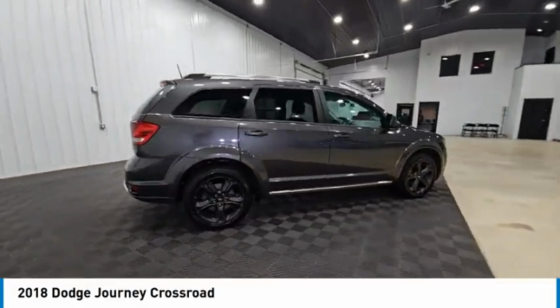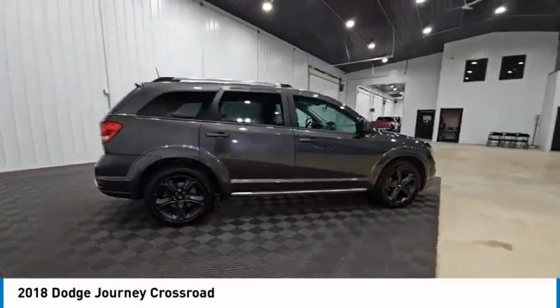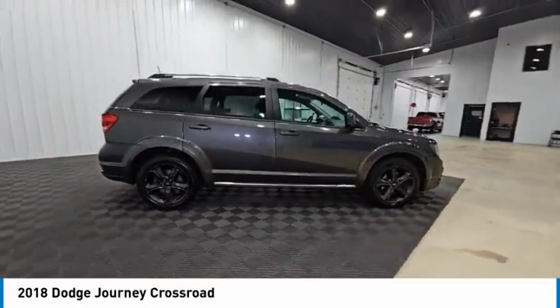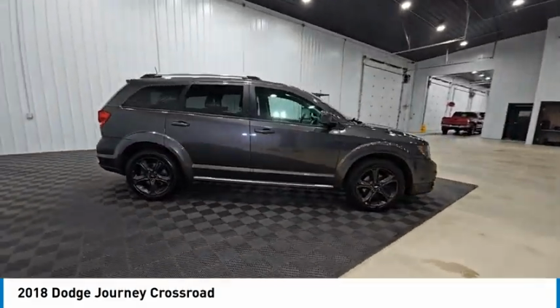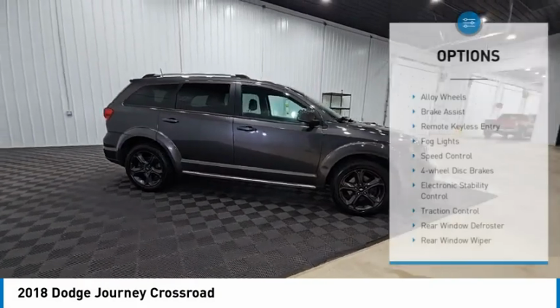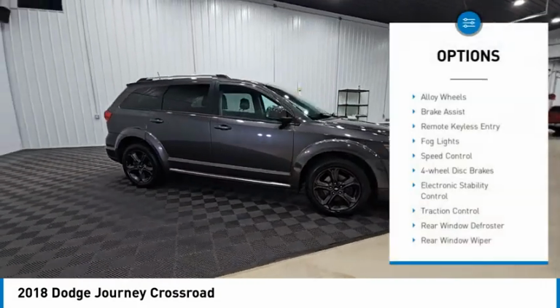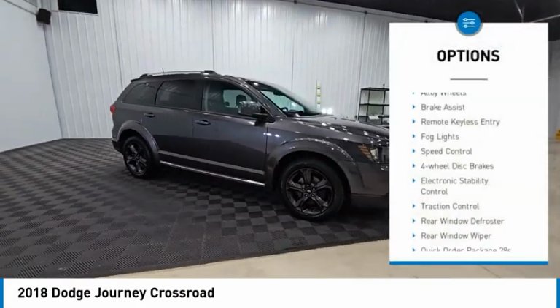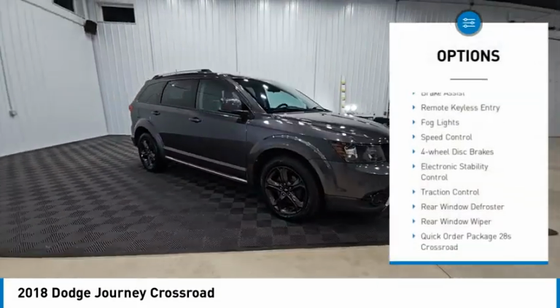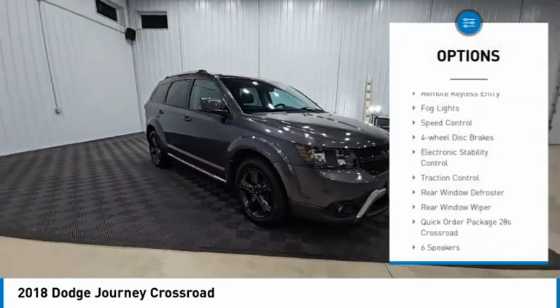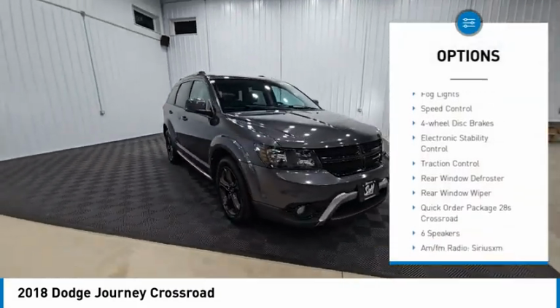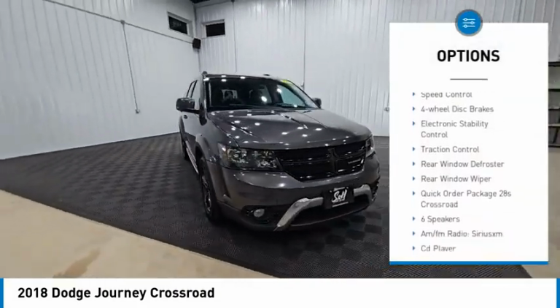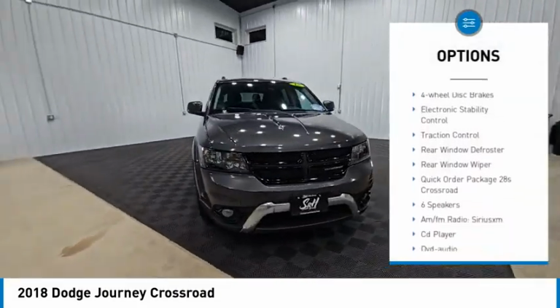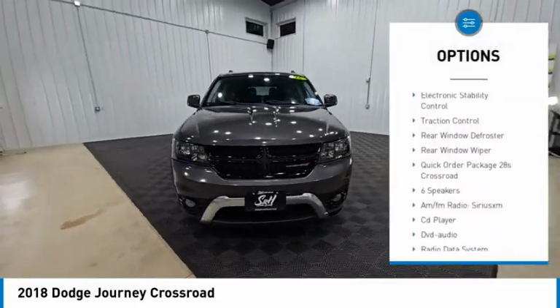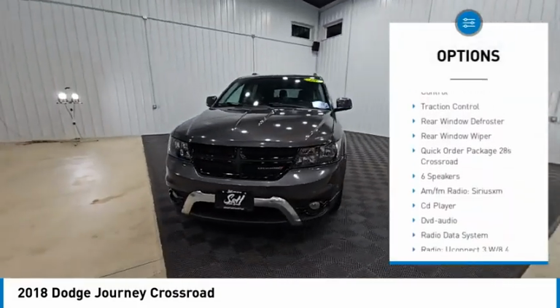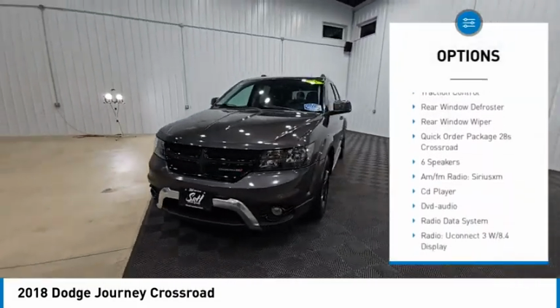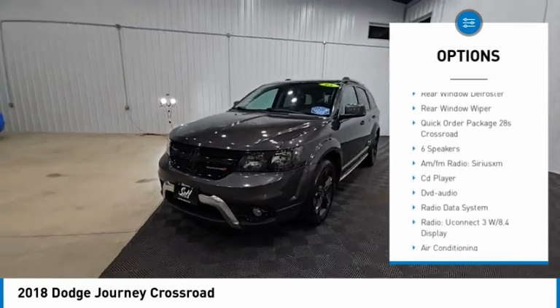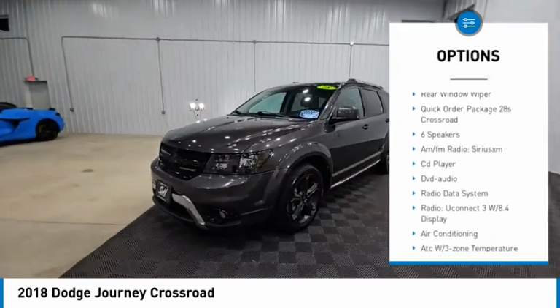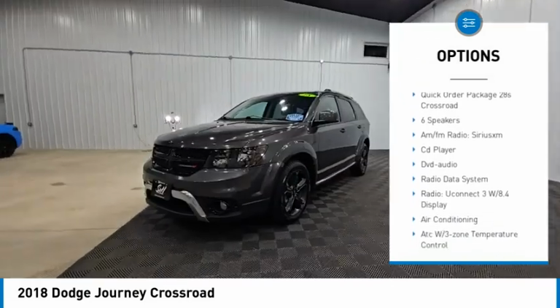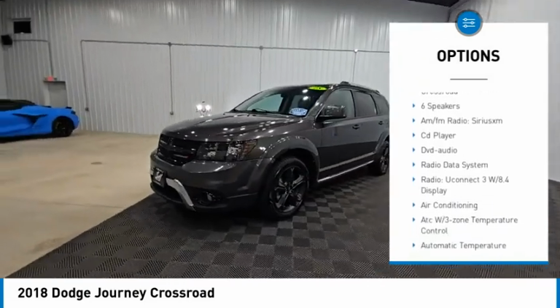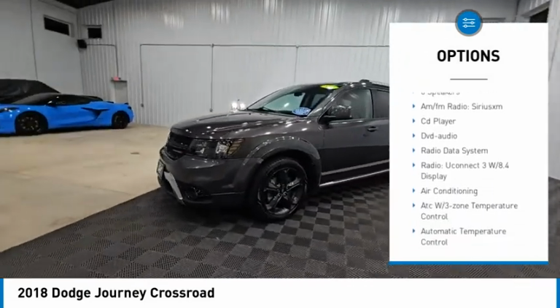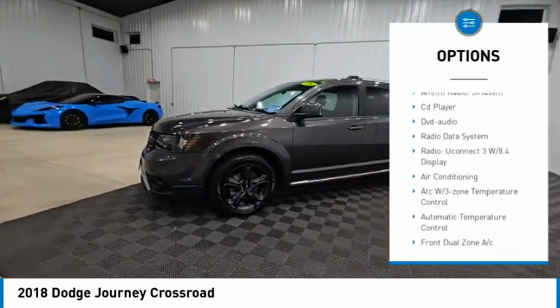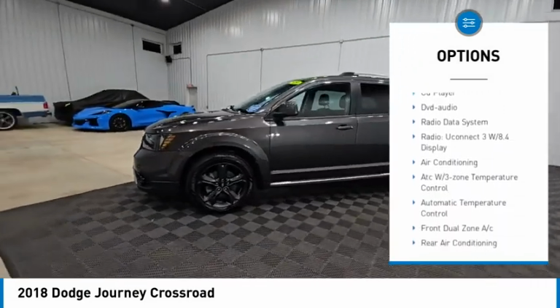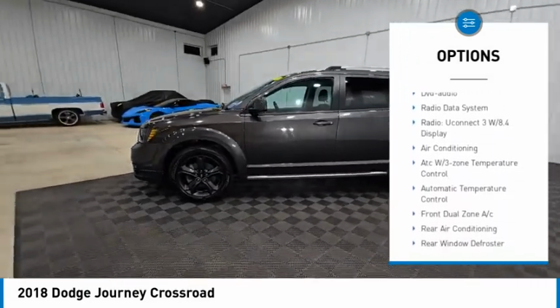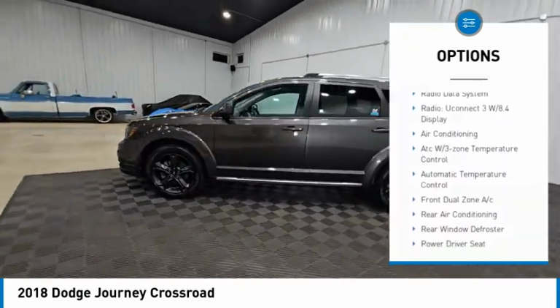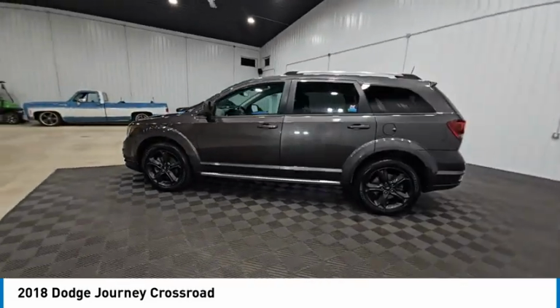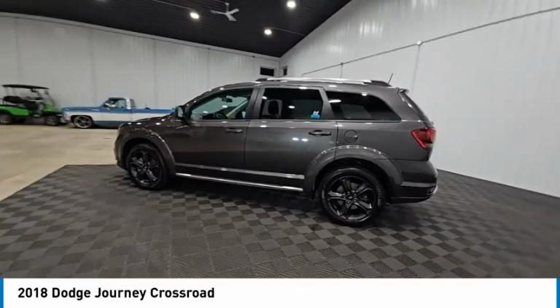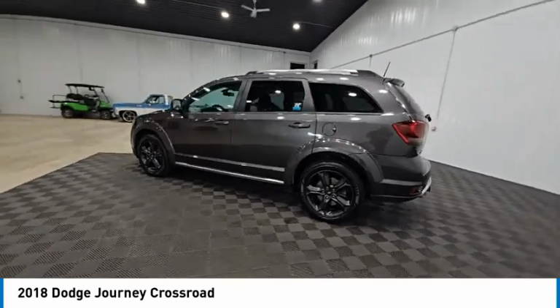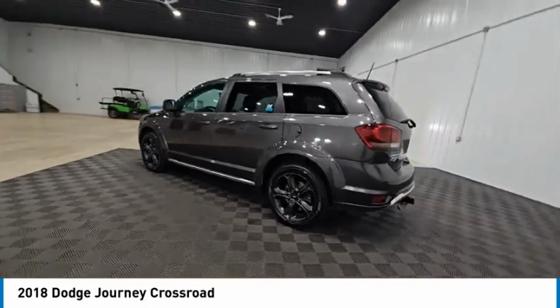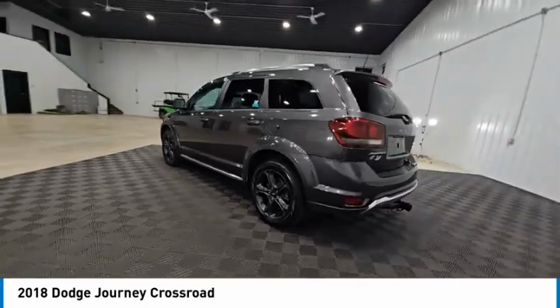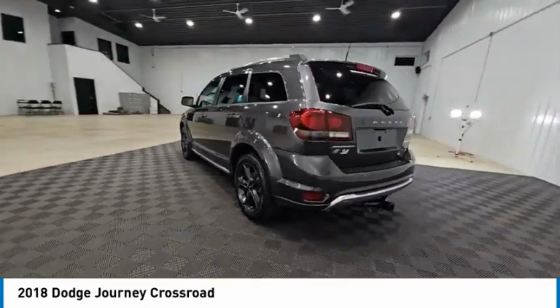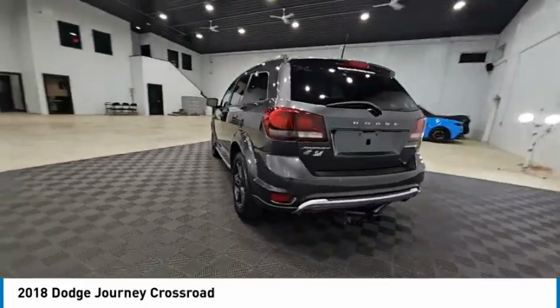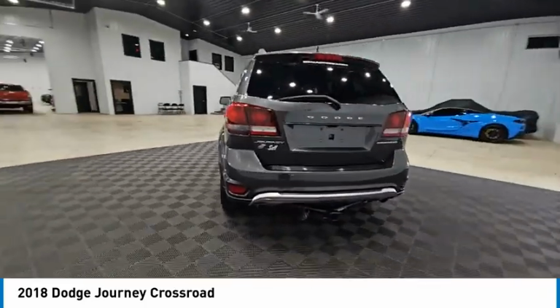Here are some of this vehicle's great options: alloy wheels, brake assist, remote keyless entry, fog lights, speed control, four-wheel disc brakes, electronic stability control, traction control, rear window defroster, rear window wiper.